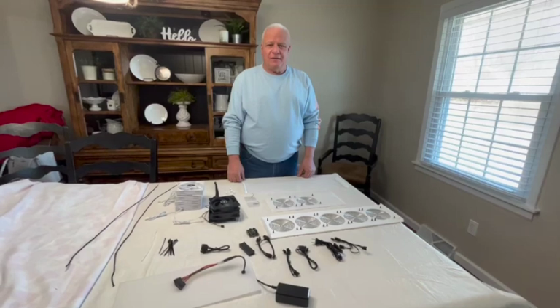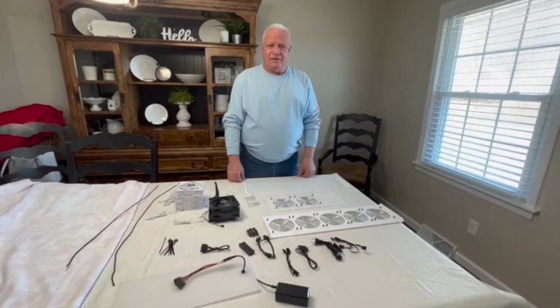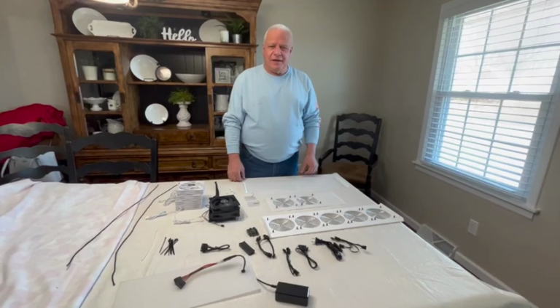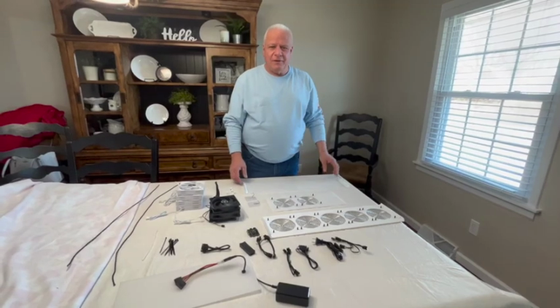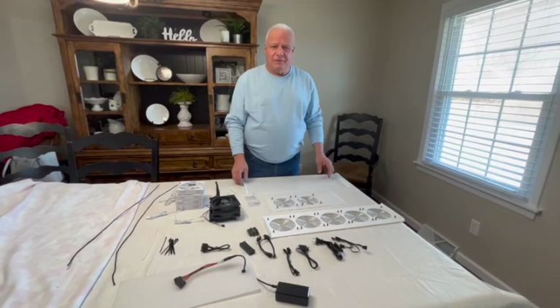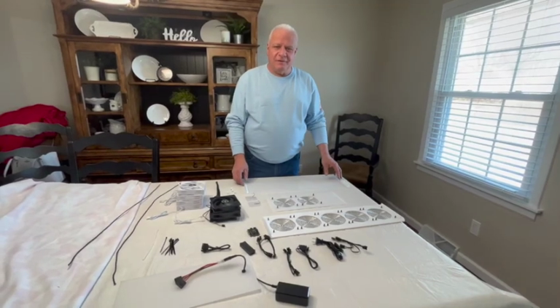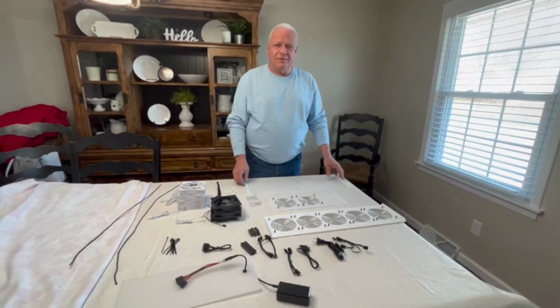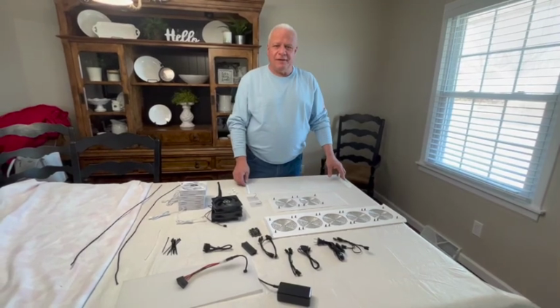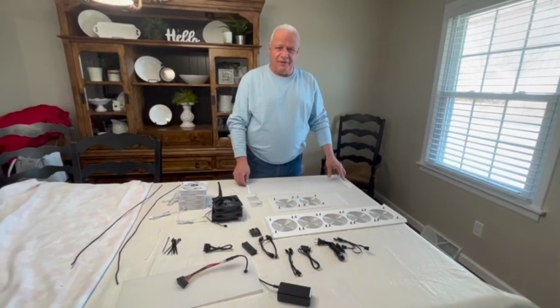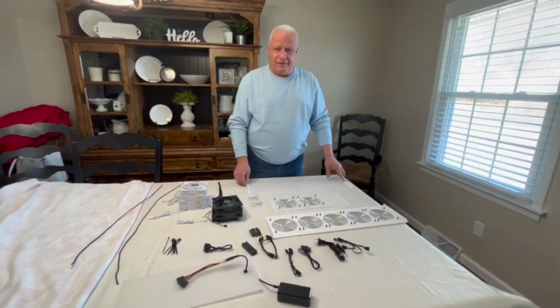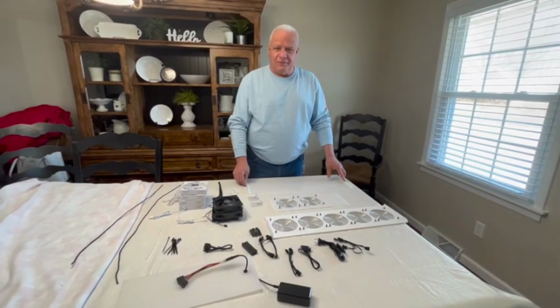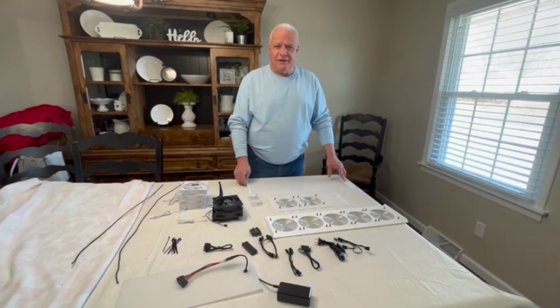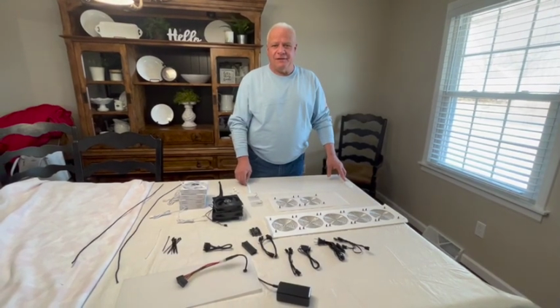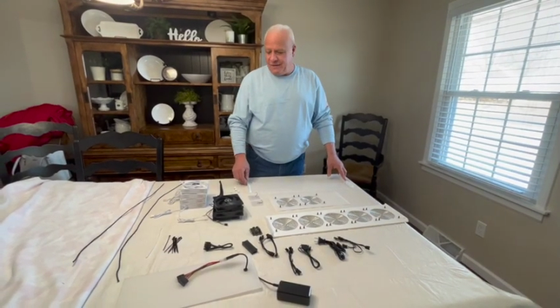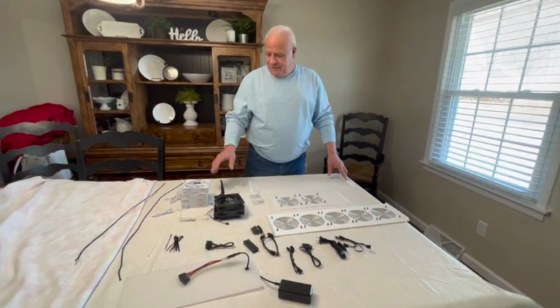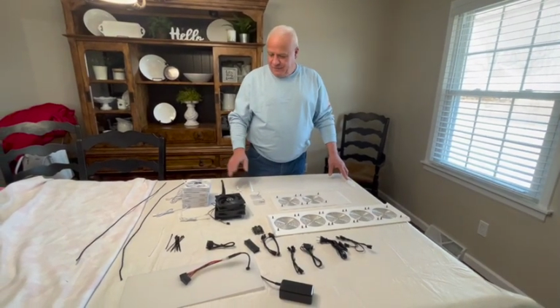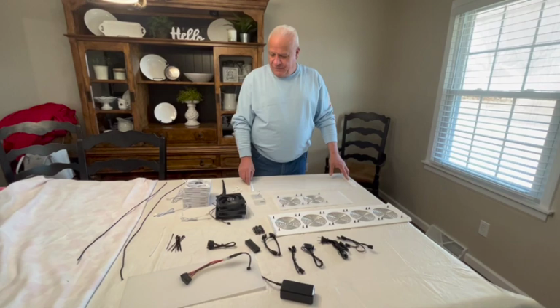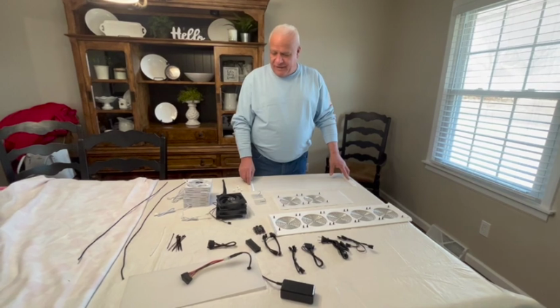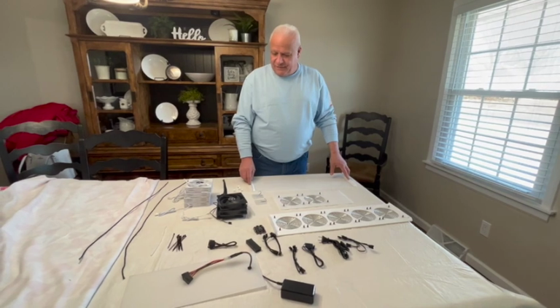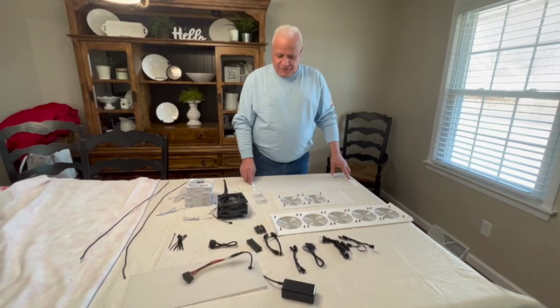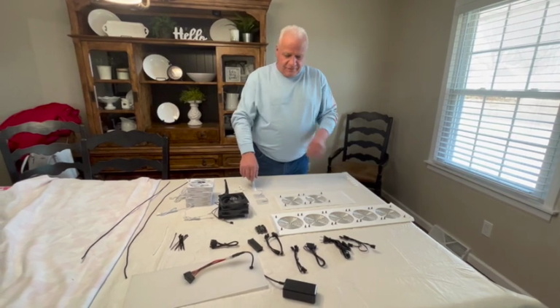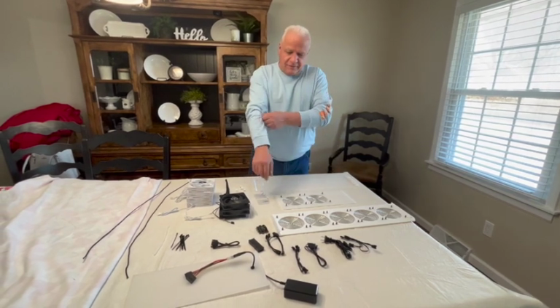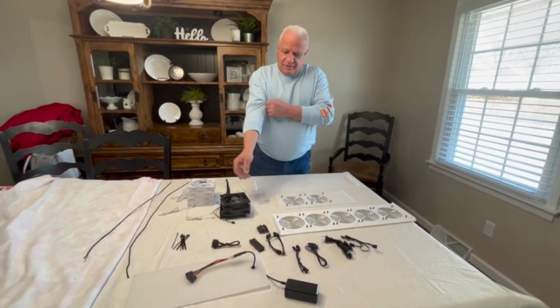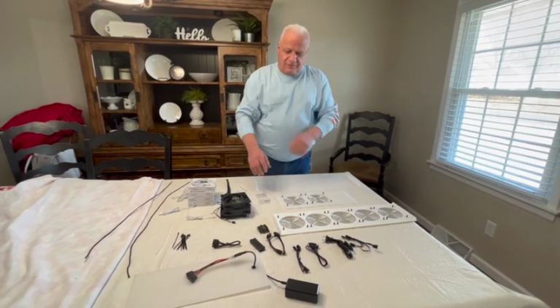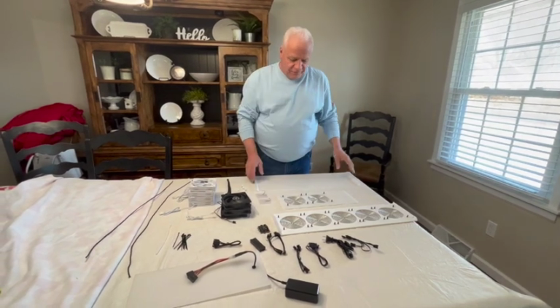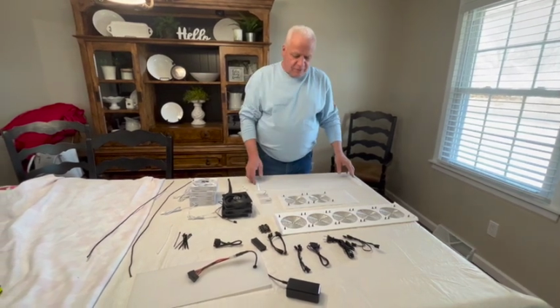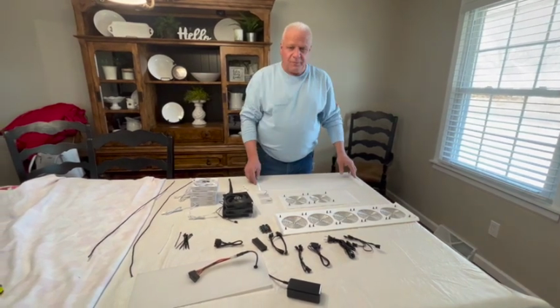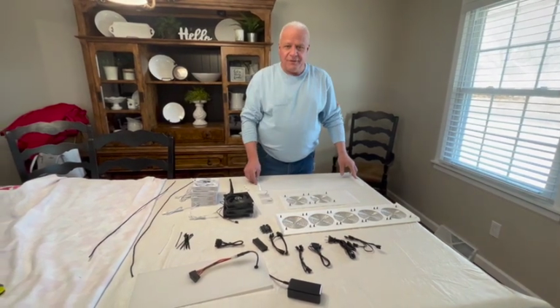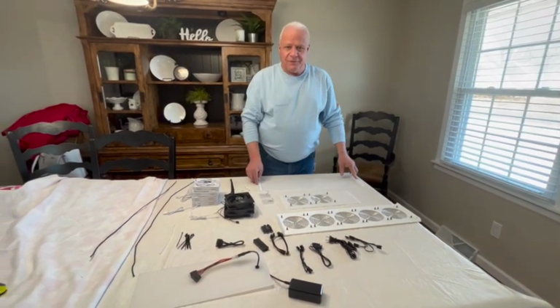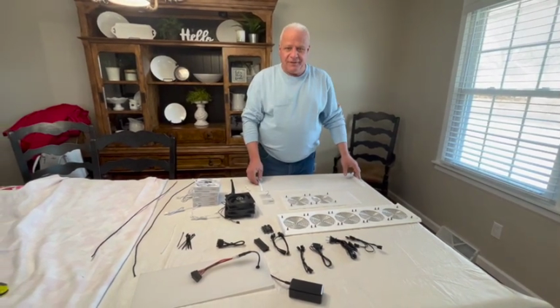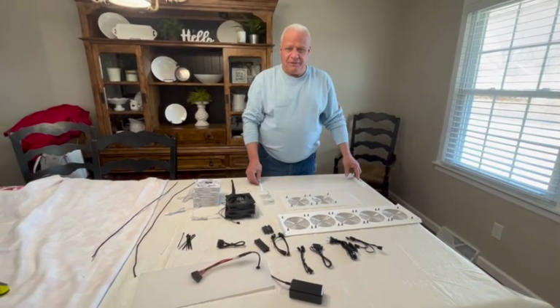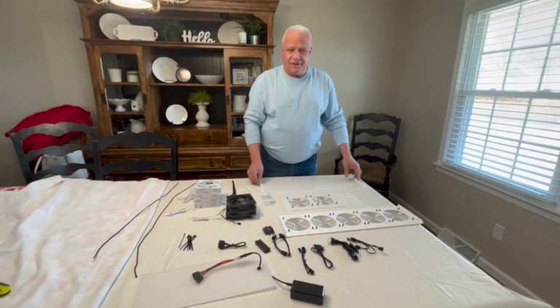Today we are going to assemble a Healthy Glow with the Leon Lee fan selection. First of all, we'll go over the parts that you should receive in your kit.